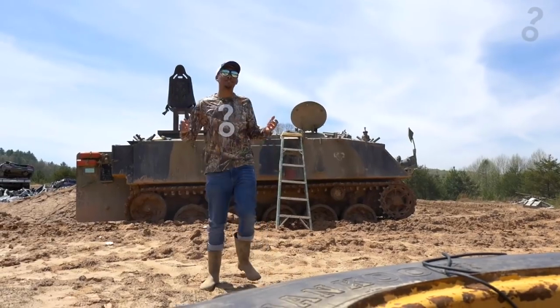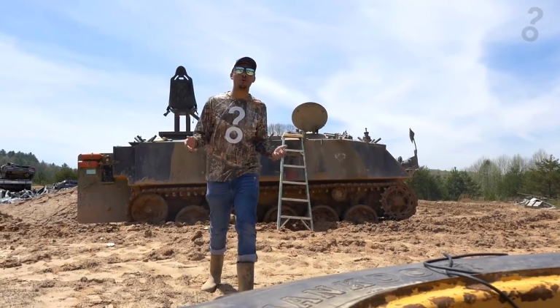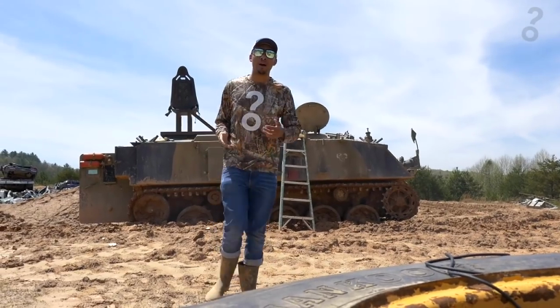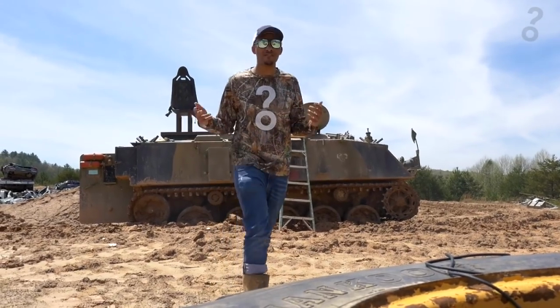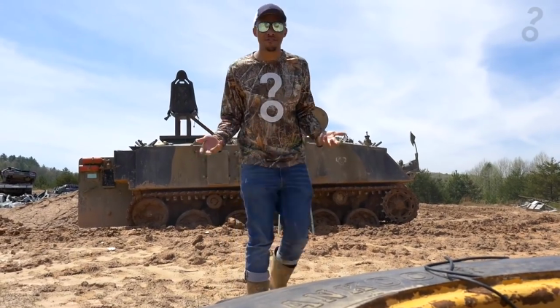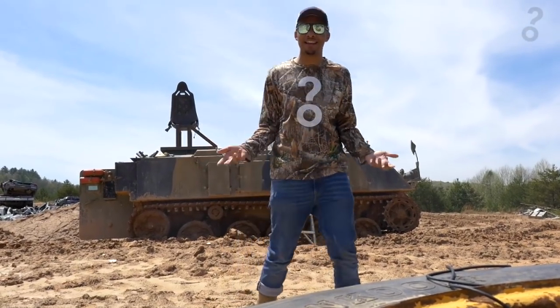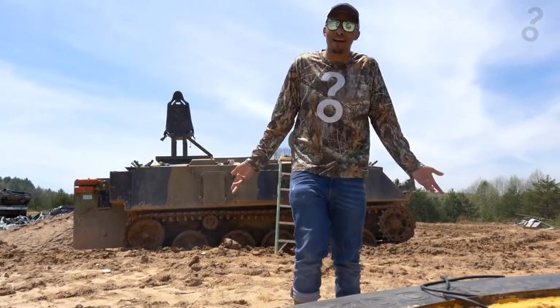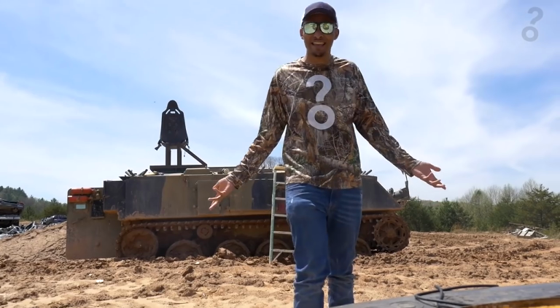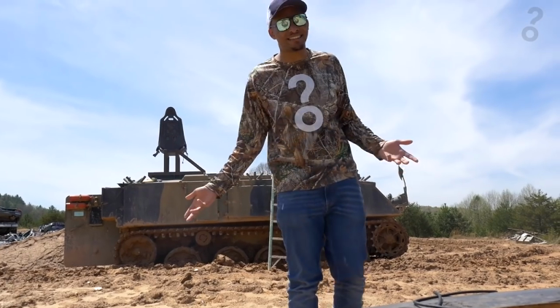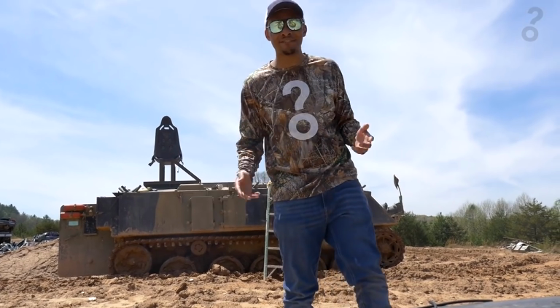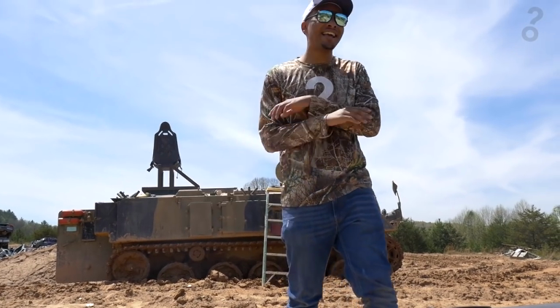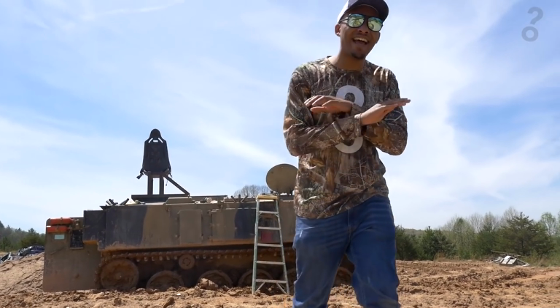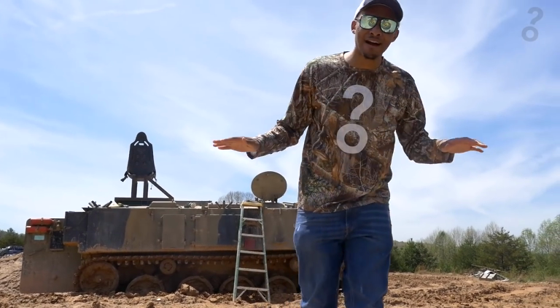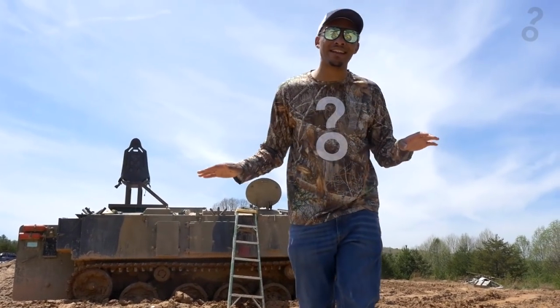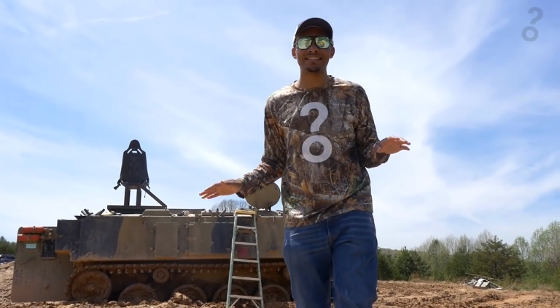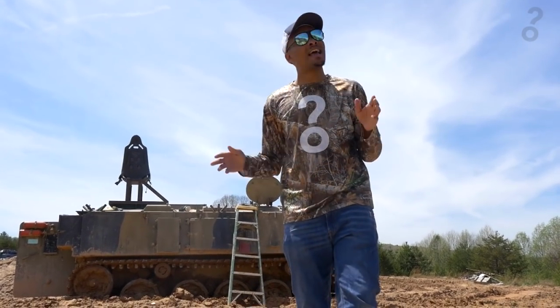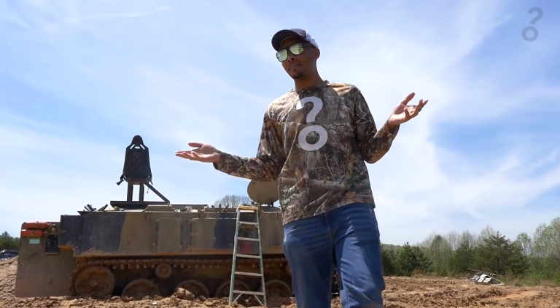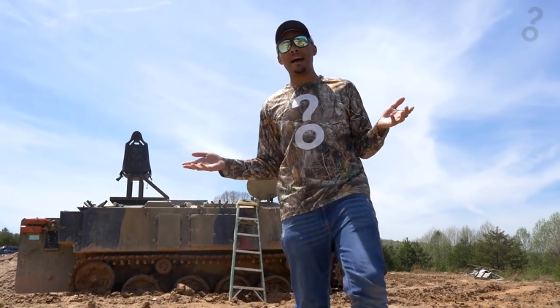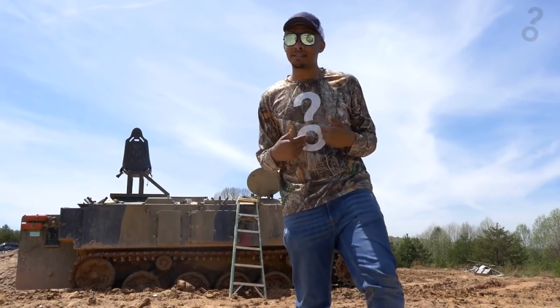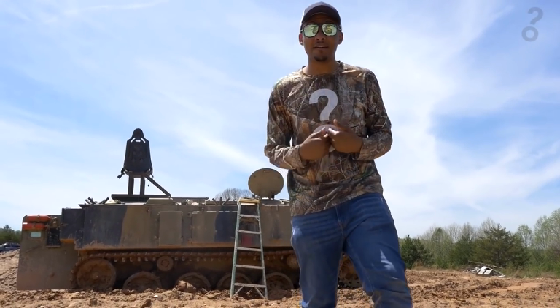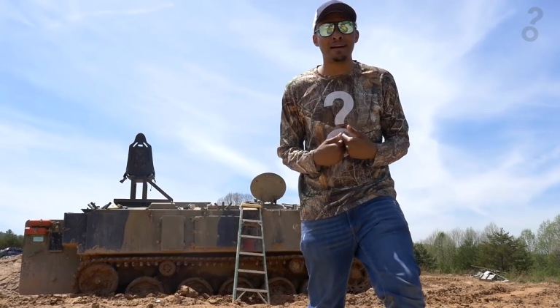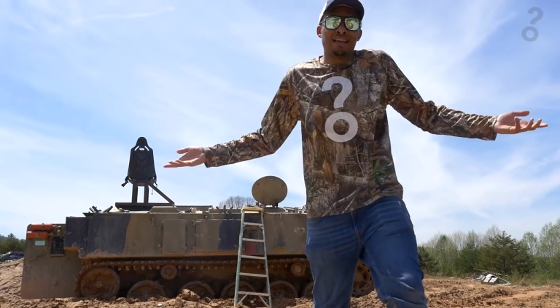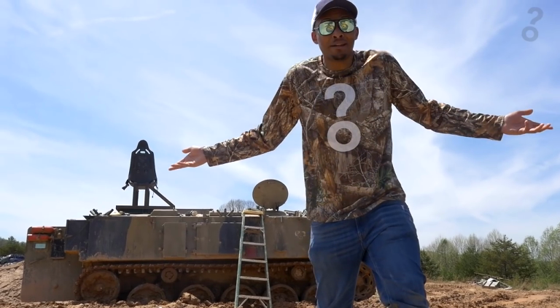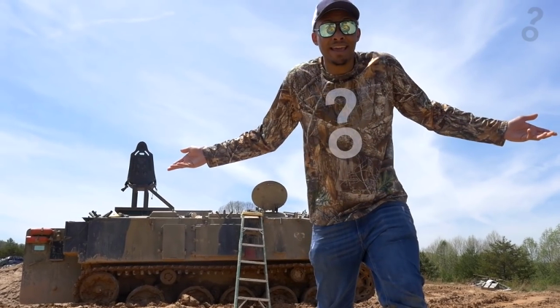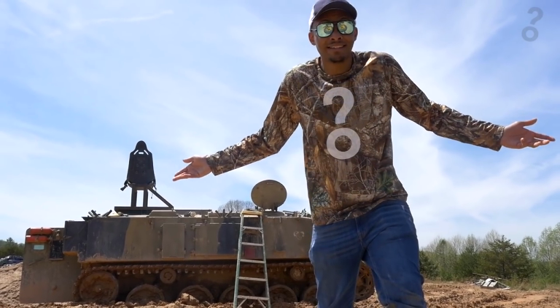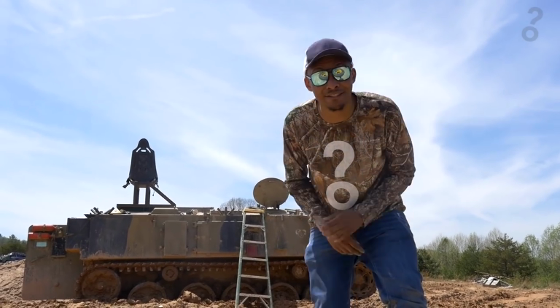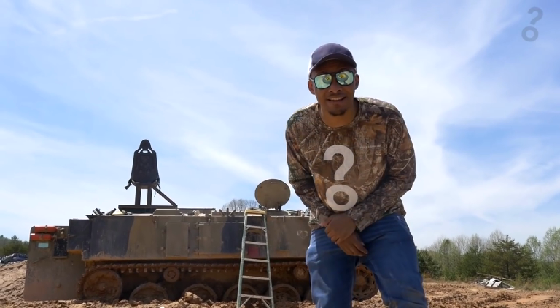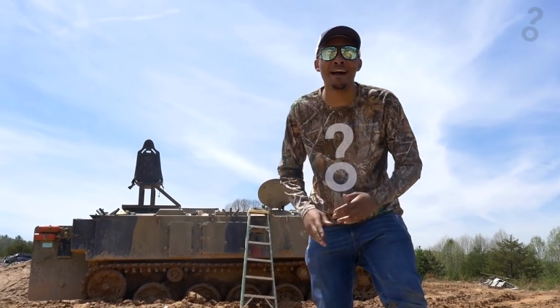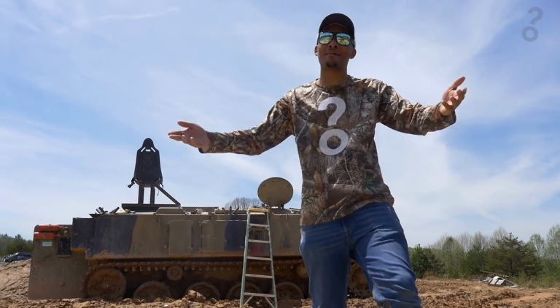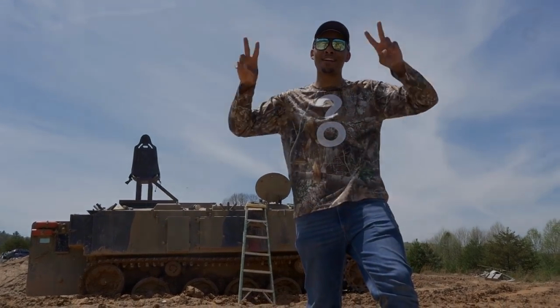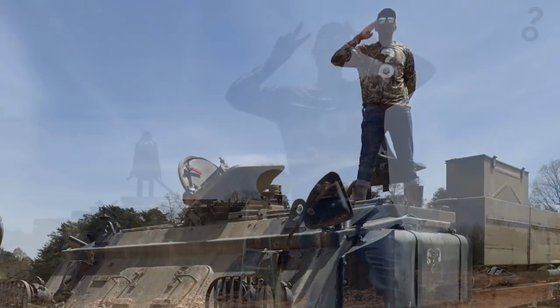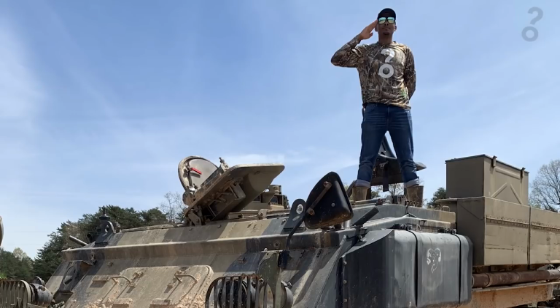That was so cool. I would have never thought that I would drive a tank in my life. It's not half as complicated as it looks. Not gonna lie, I was a bit nervous, but I'm ready to do it again. So until next time, I'm Kyrie. See you guys later.